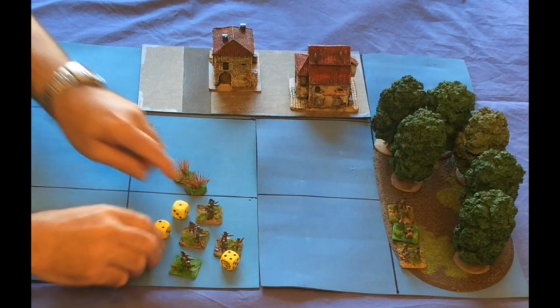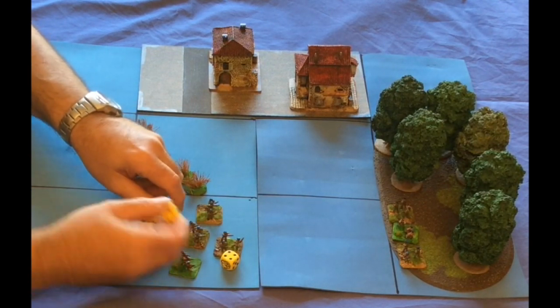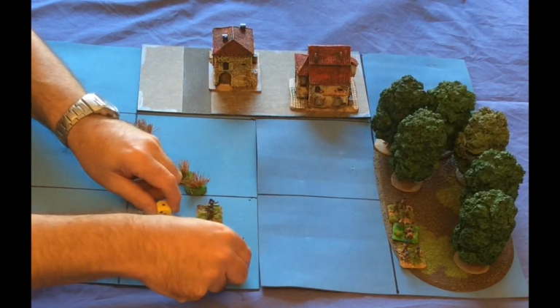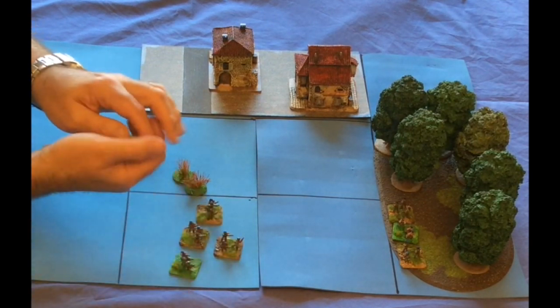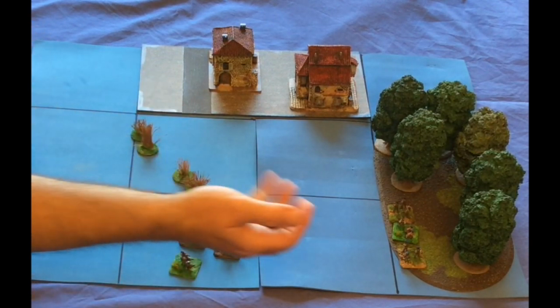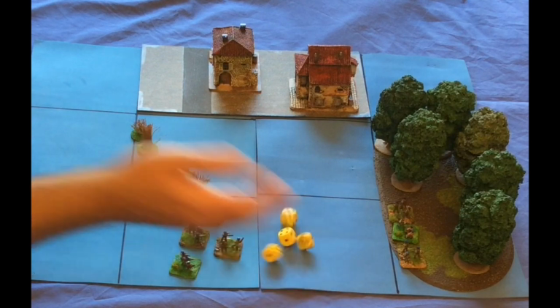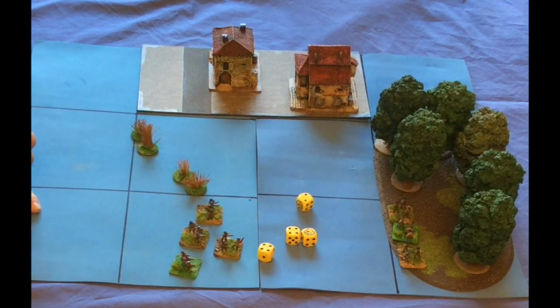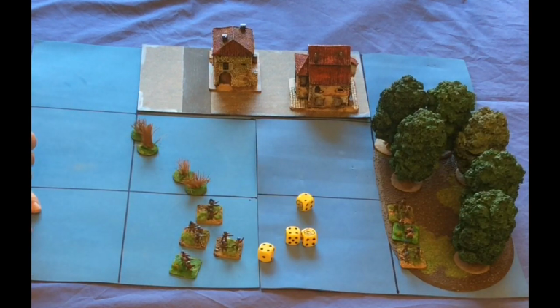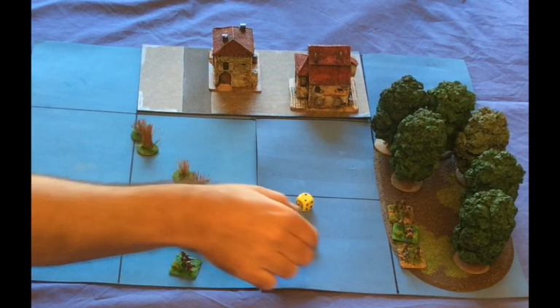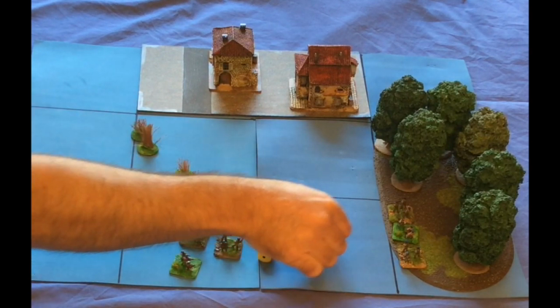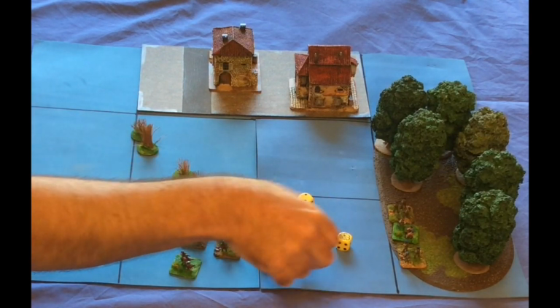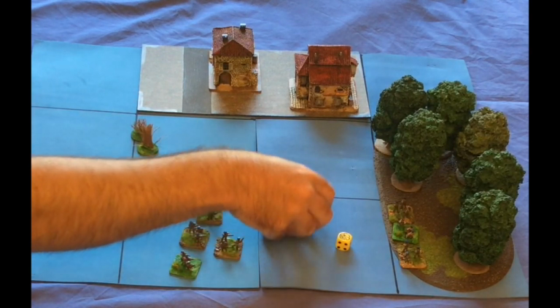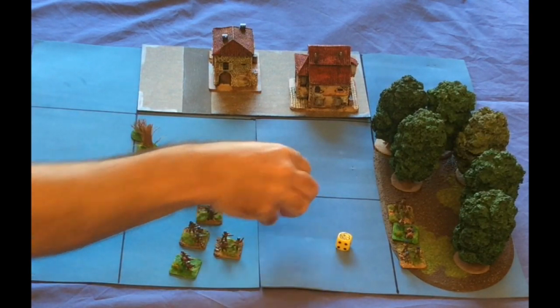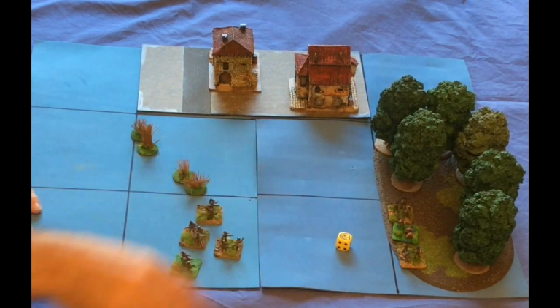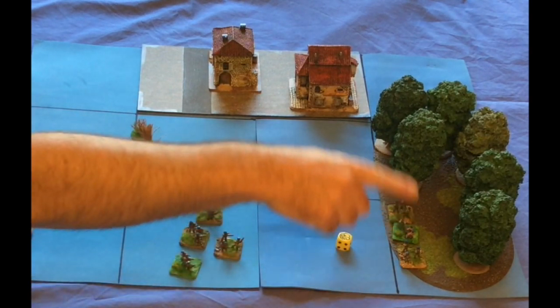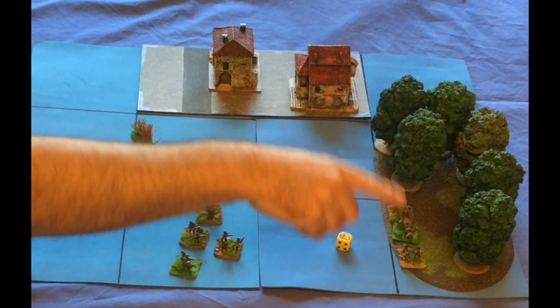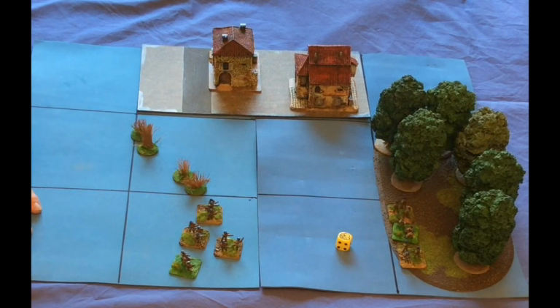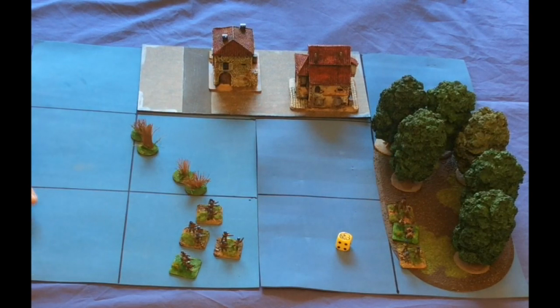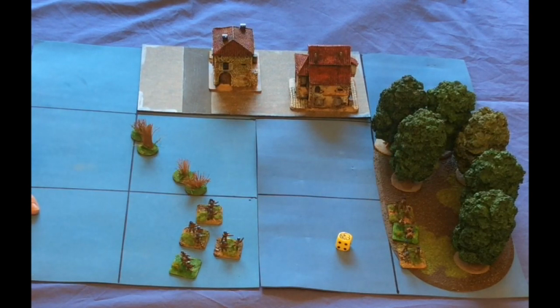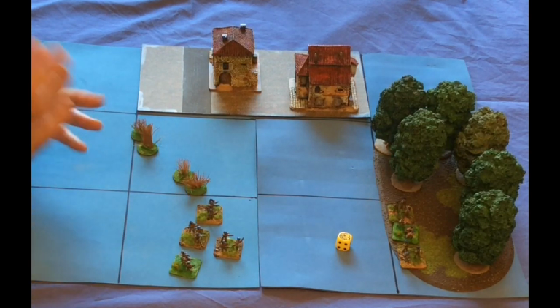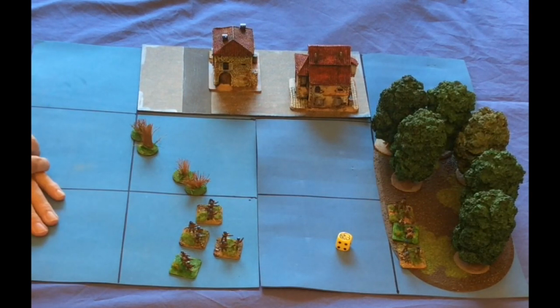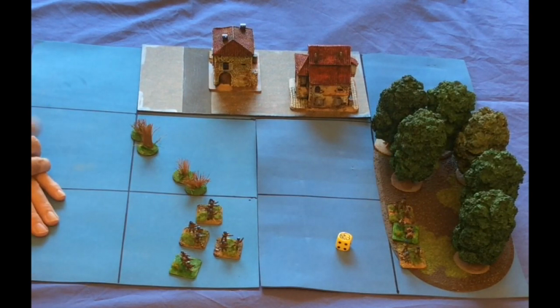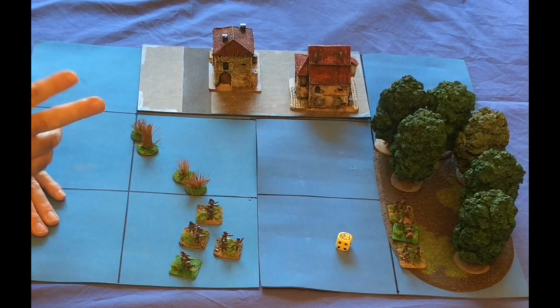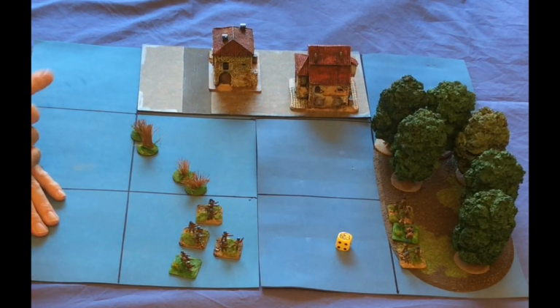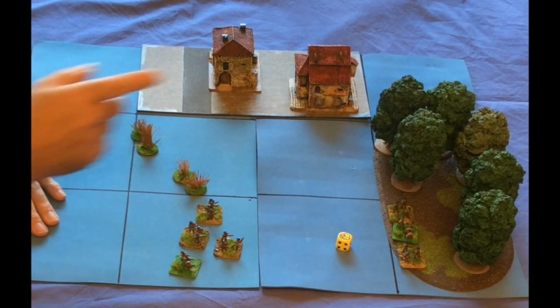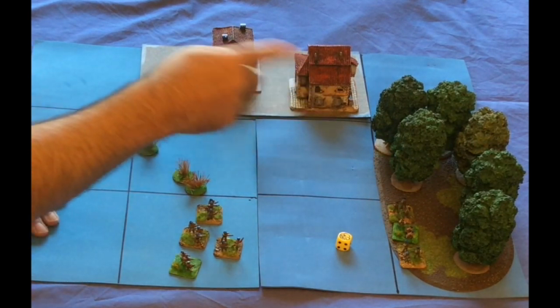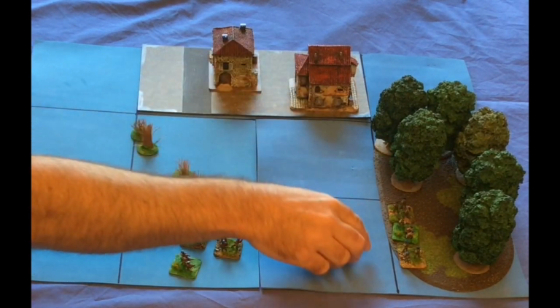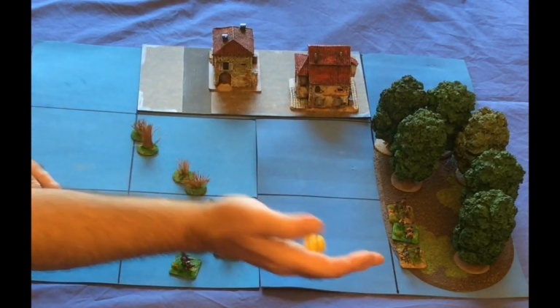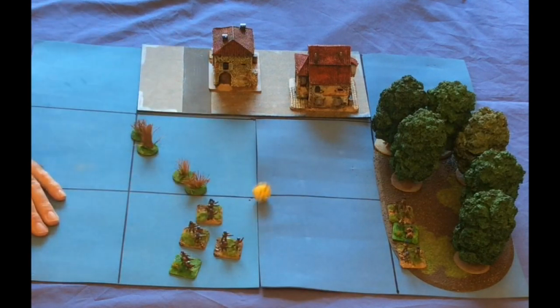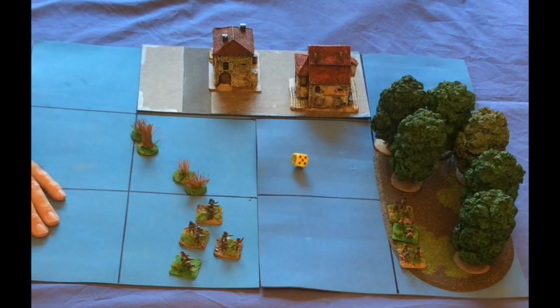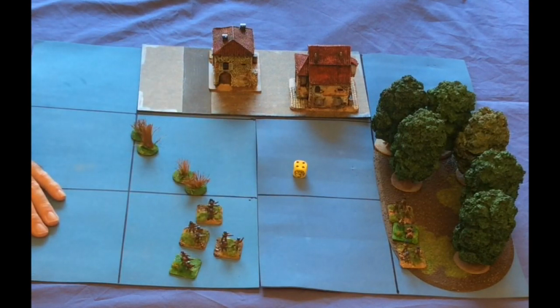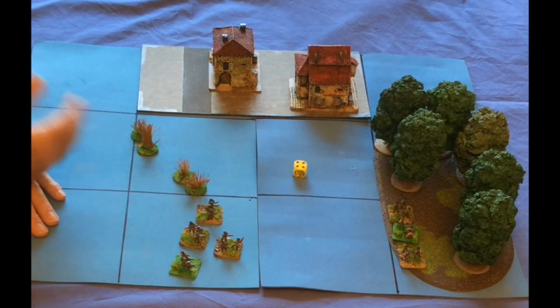So shoot with four dice — they're looking for fives or sixes. One hit. The save in woods is a basic four, five, six, but two more for cover like woods and buildings. I roll it — fine.